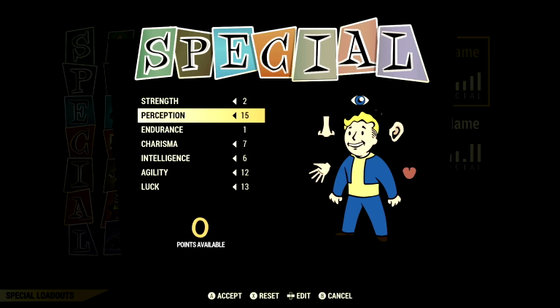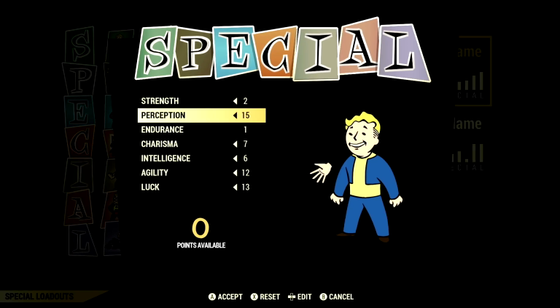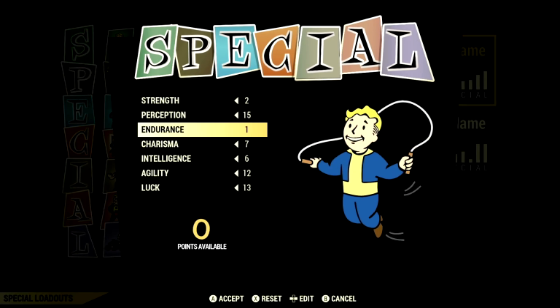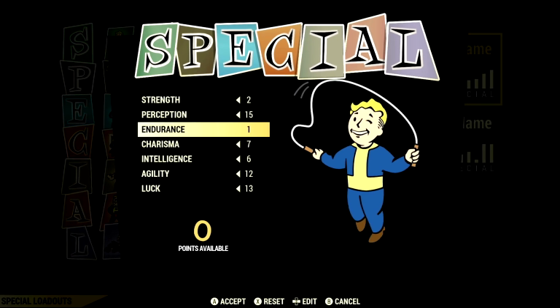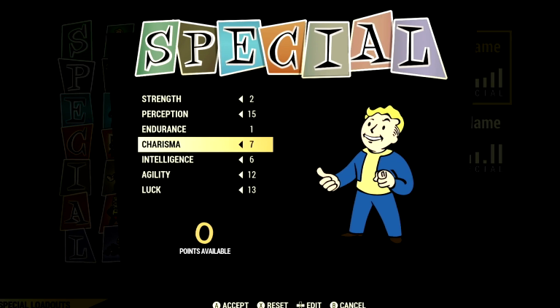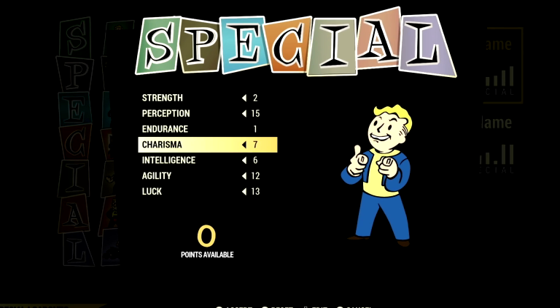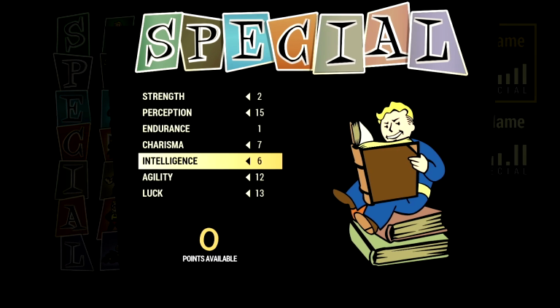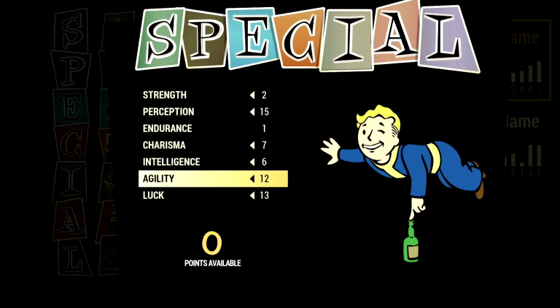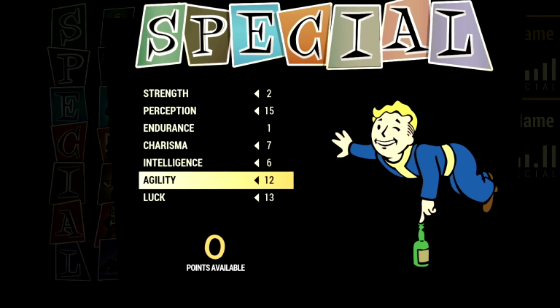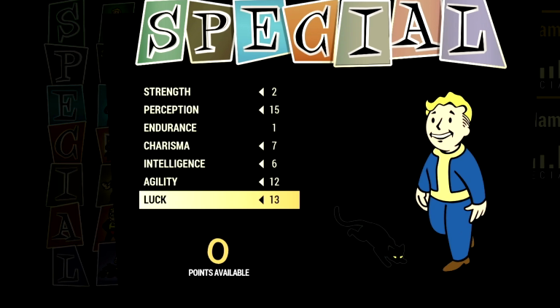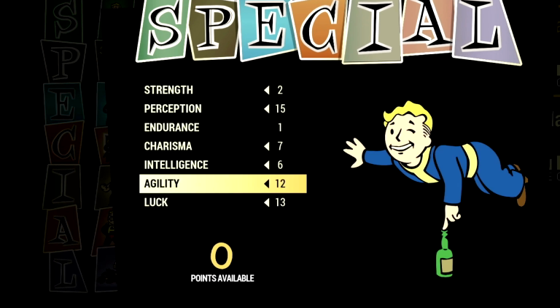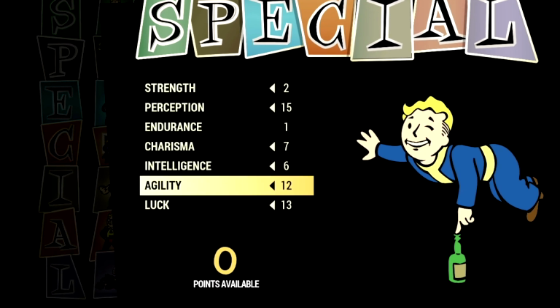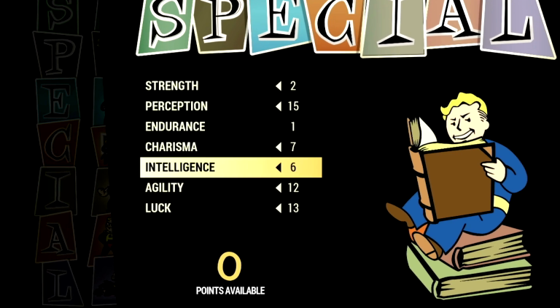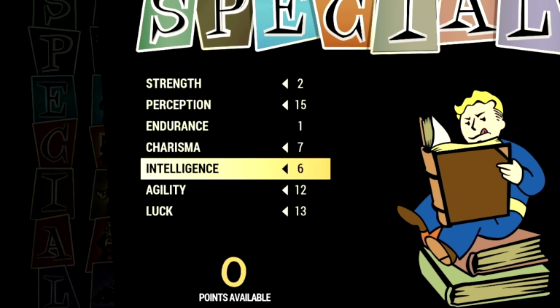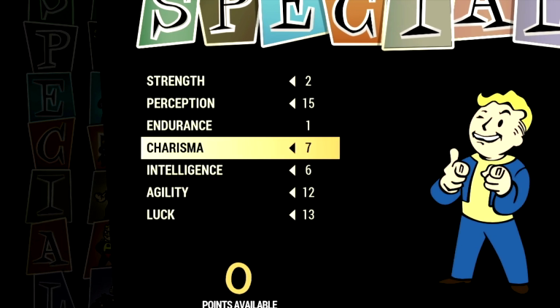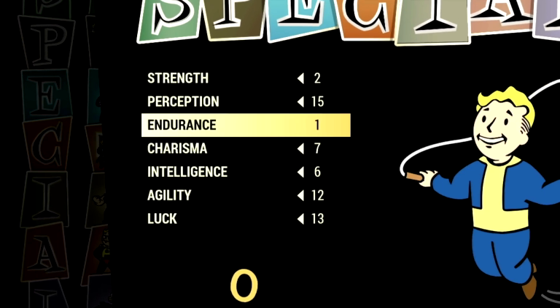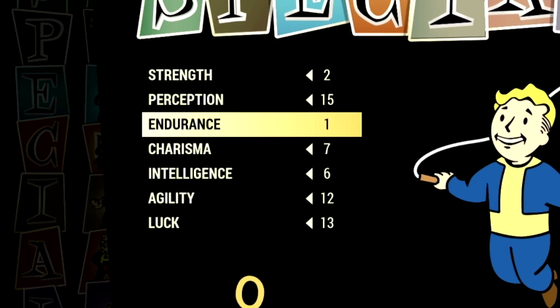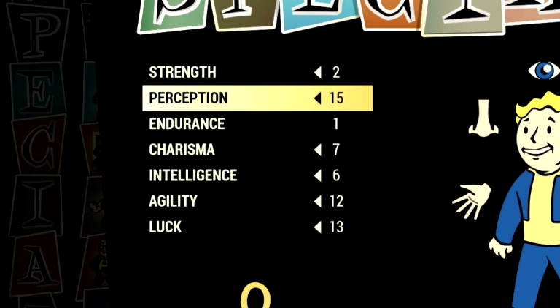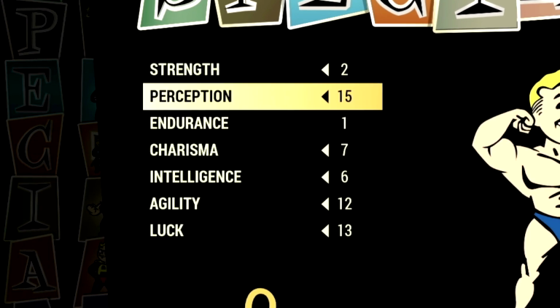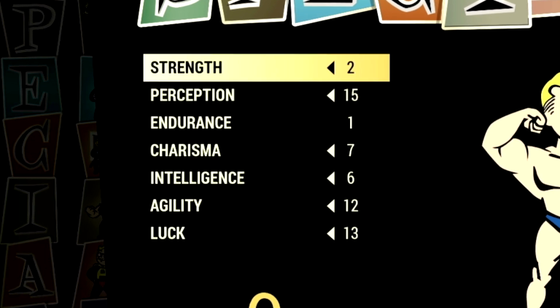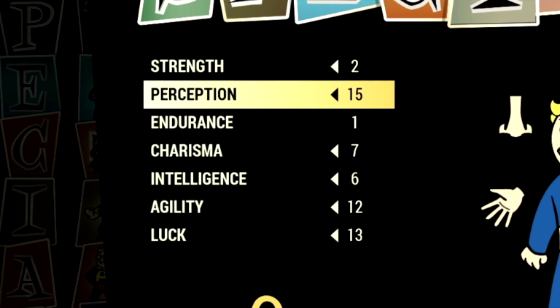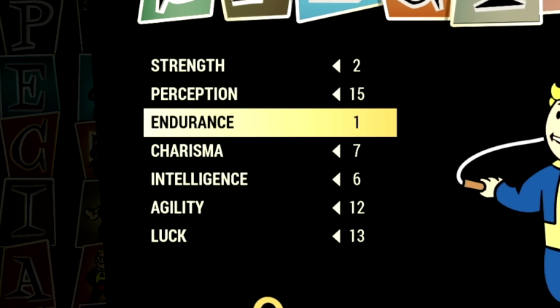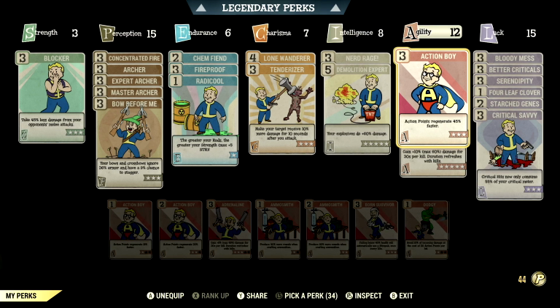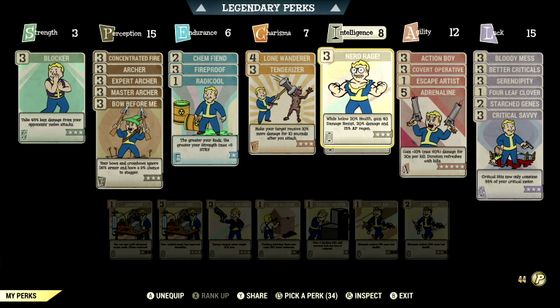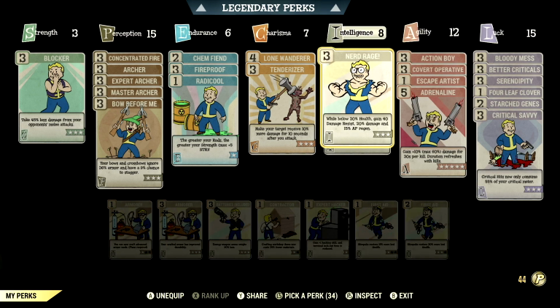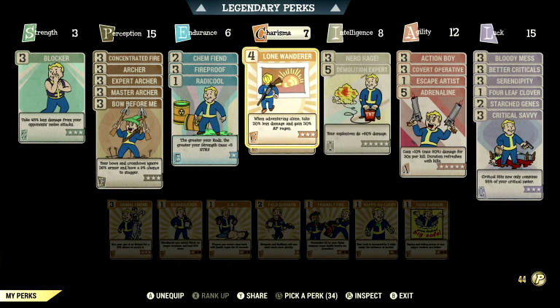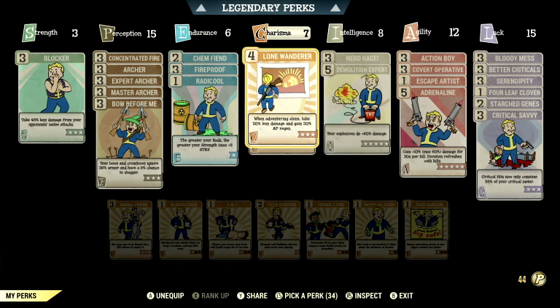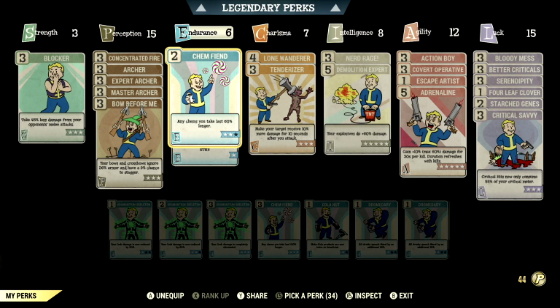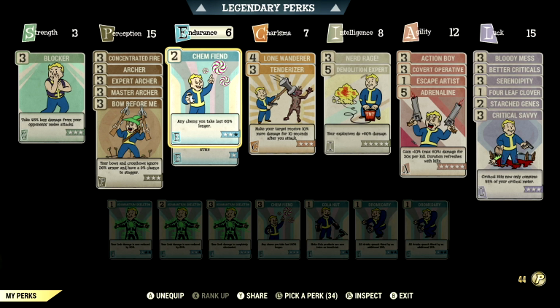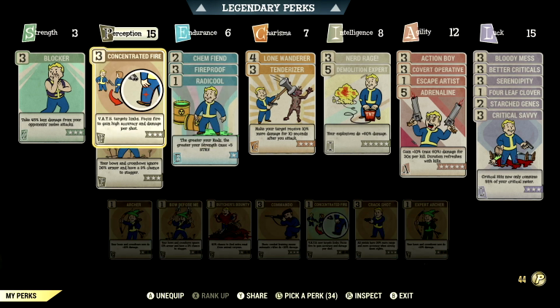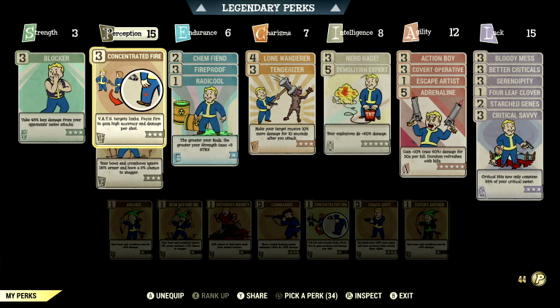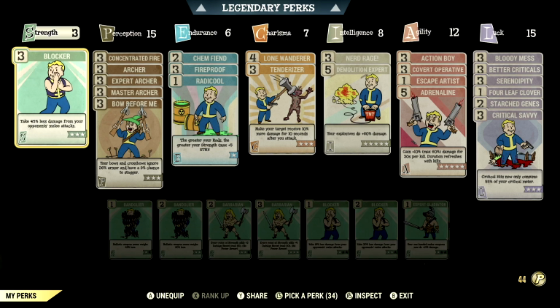Over in the build, these are all the base stats that make up my in-game Archer build that we're using for the video. So if you want to use the exact build I'm using, this is the start — these are all the base stats with the legendary perk cards equipped. Over in the normal perk cards, these are all the normal perk cards that make up my in-game Archer build.